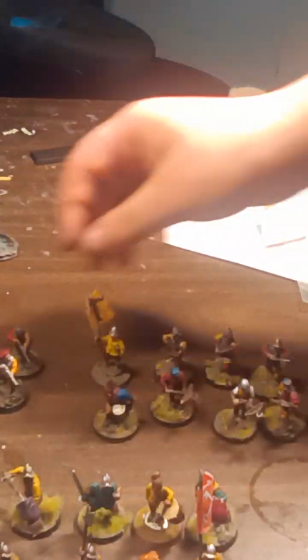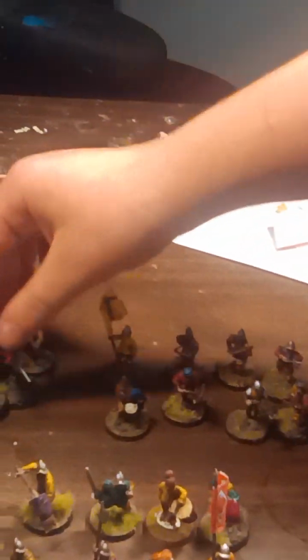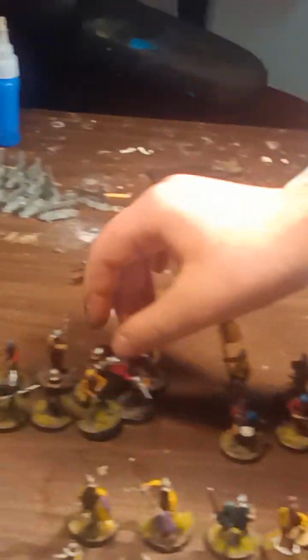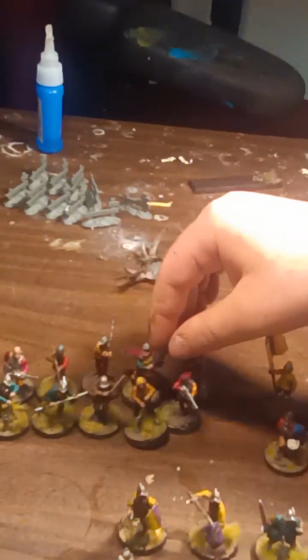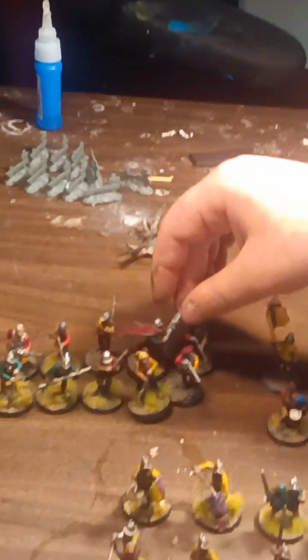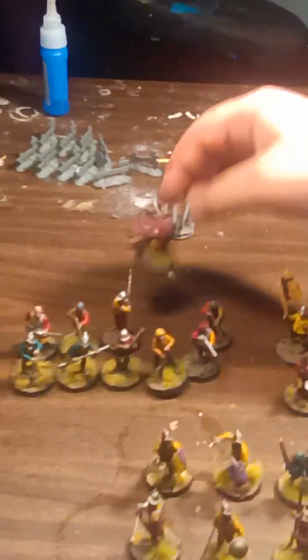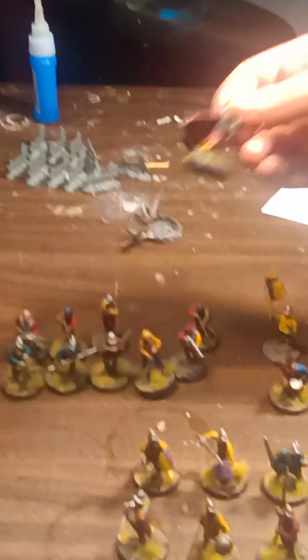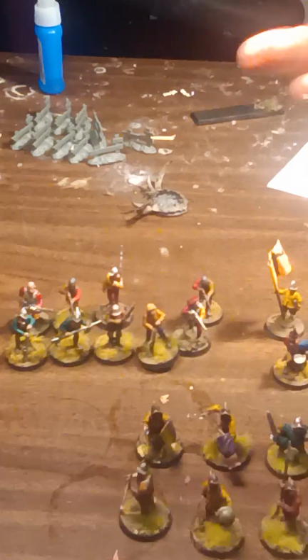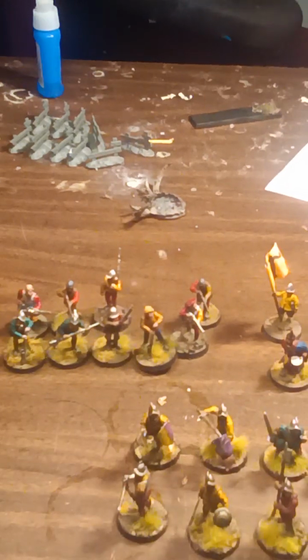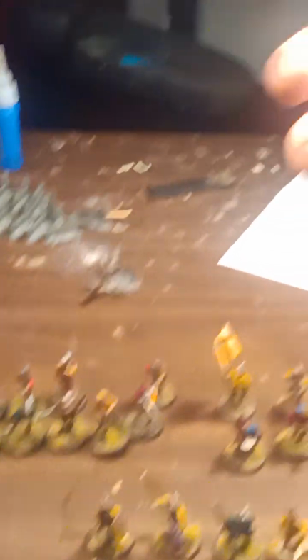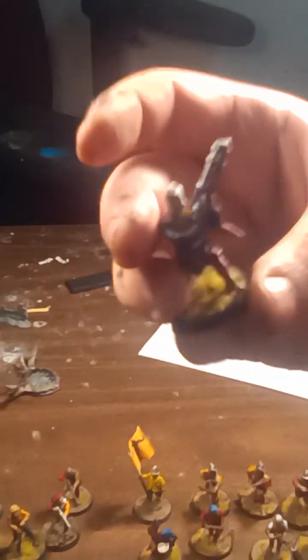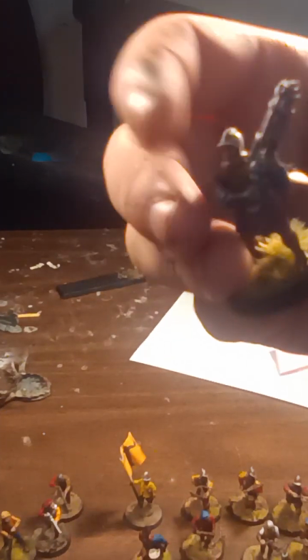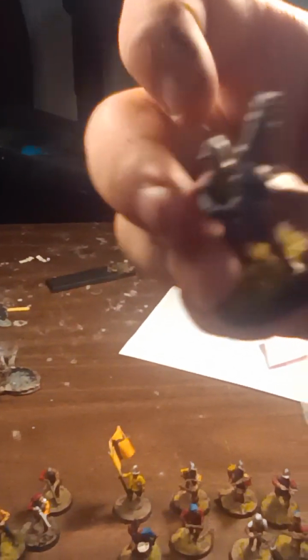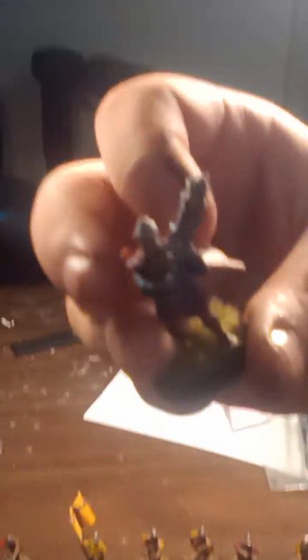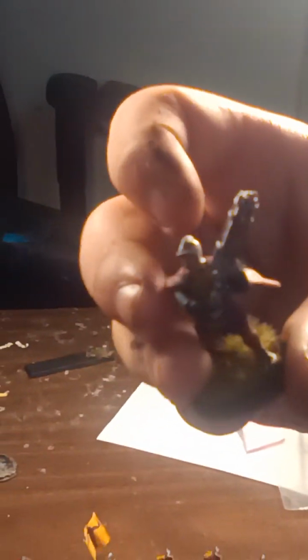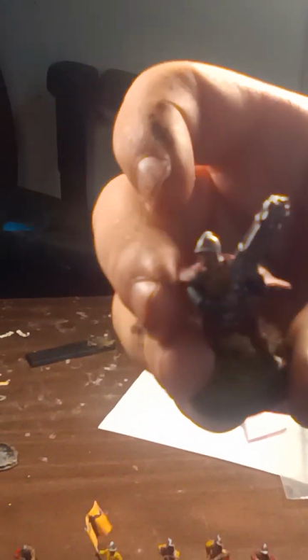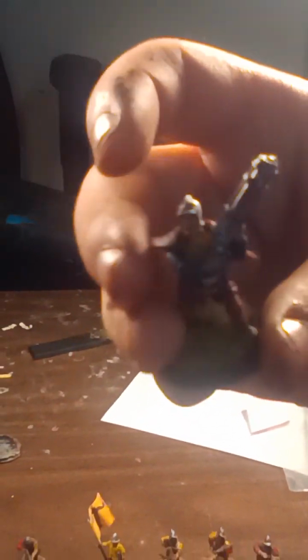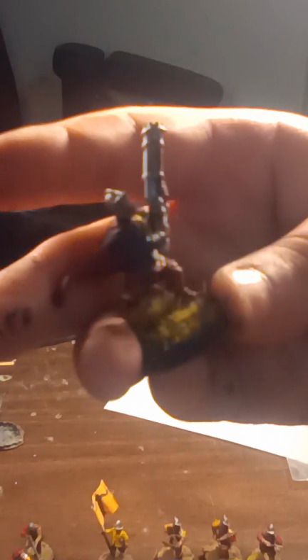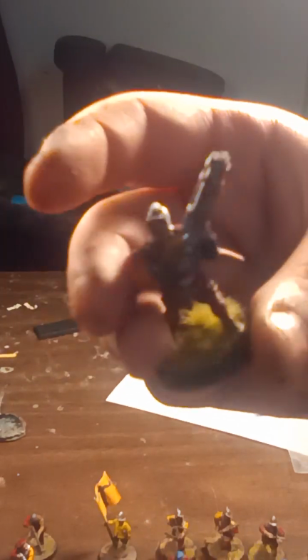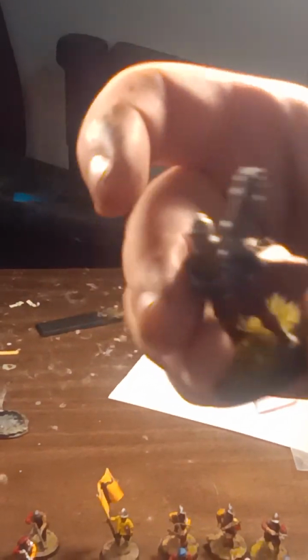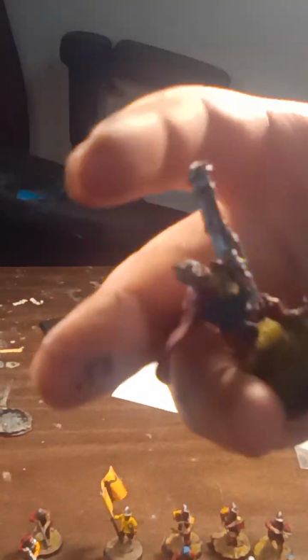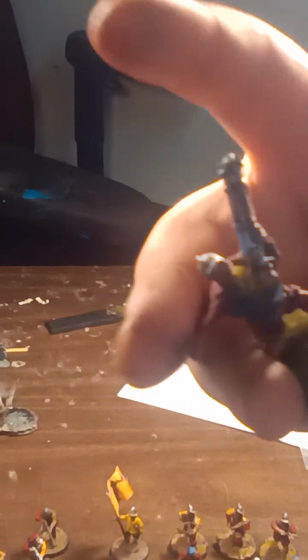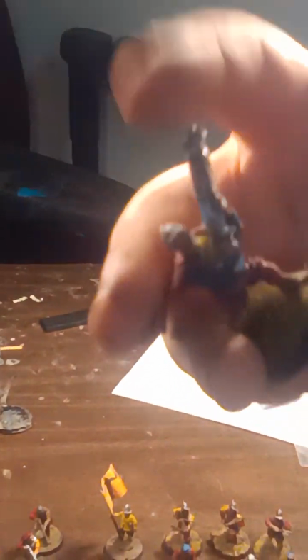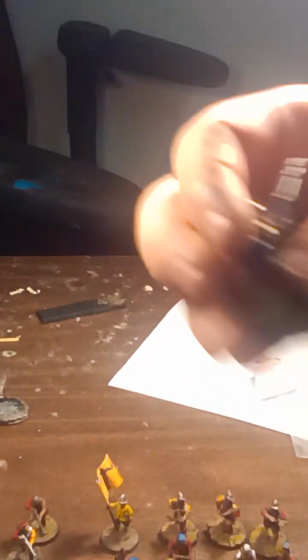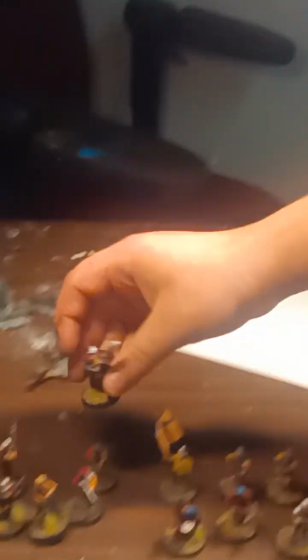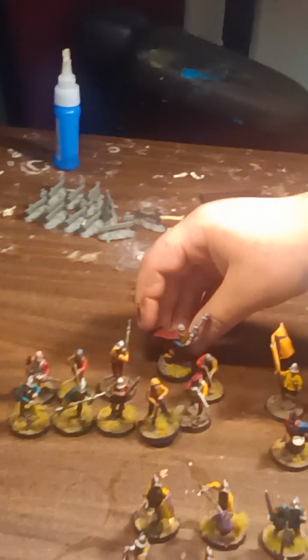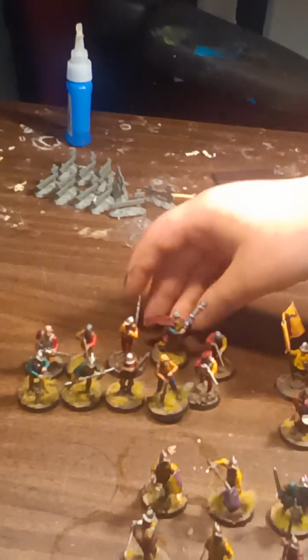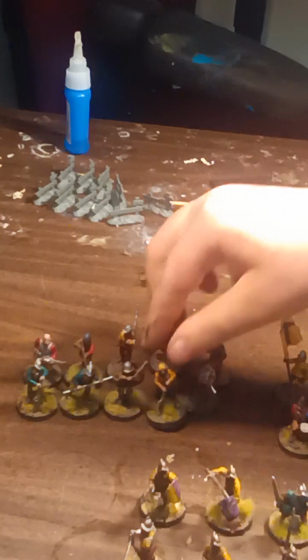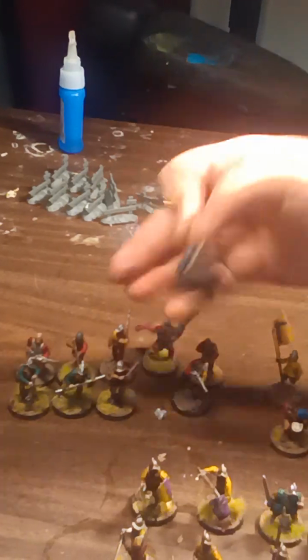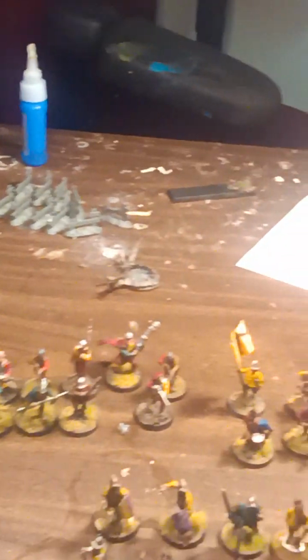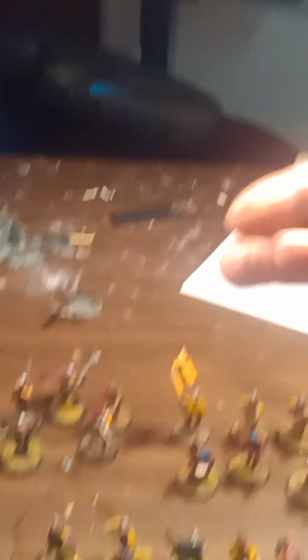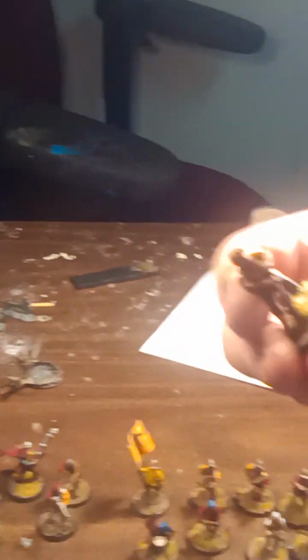Now here's where, for my unit of handgunners, I'm not really following historicals. Guess what's wrong with this guy for historicals? Hint — it's the Gatling gun. All sorts of kitbashes.